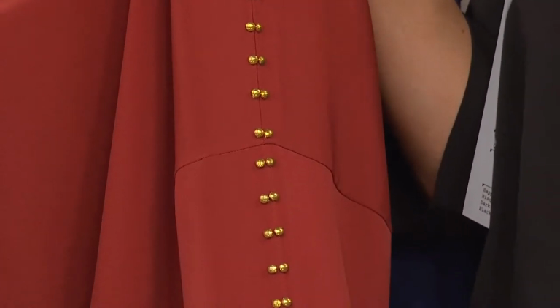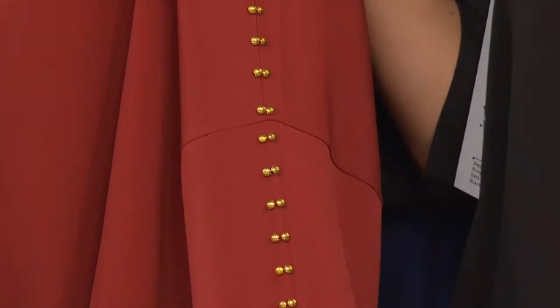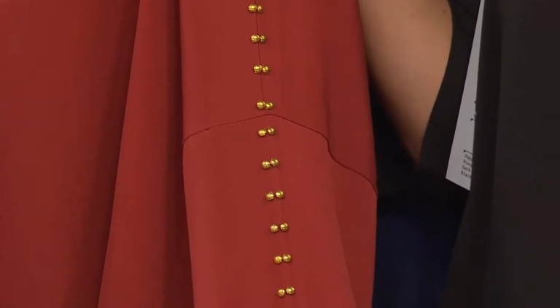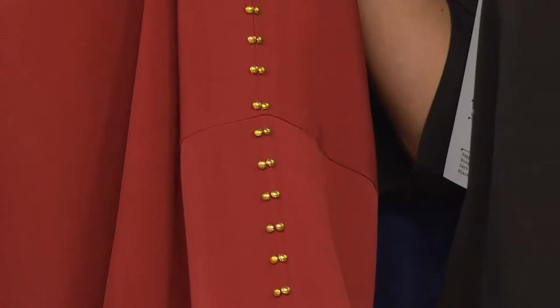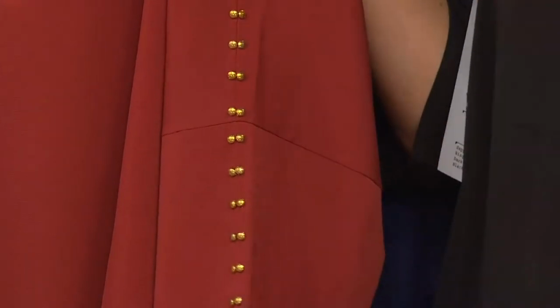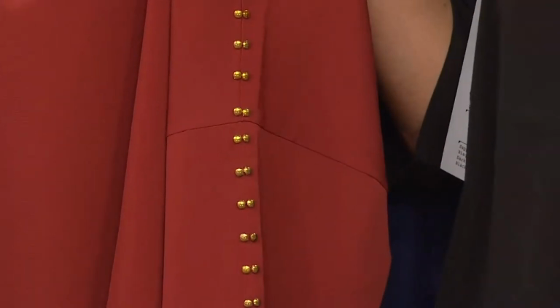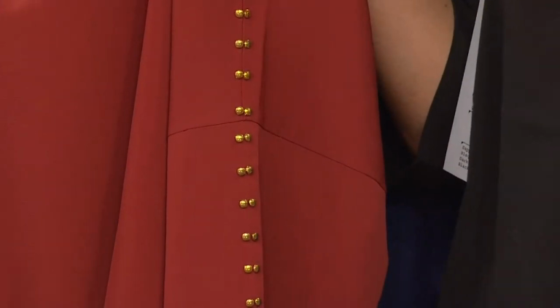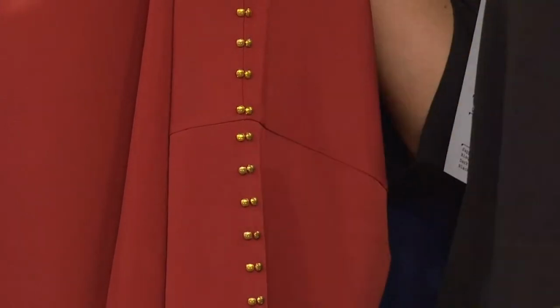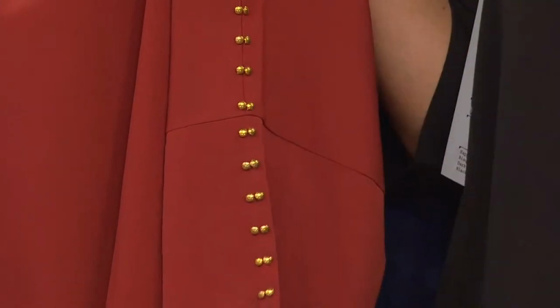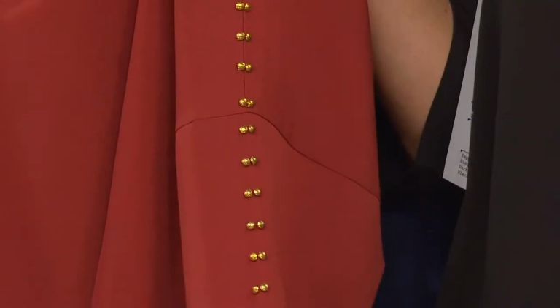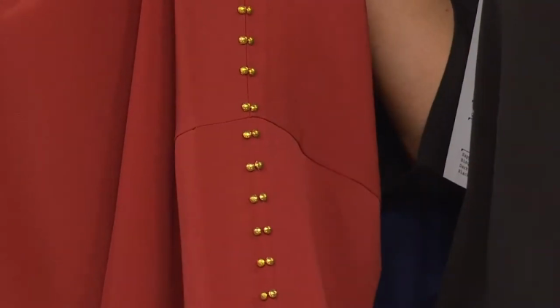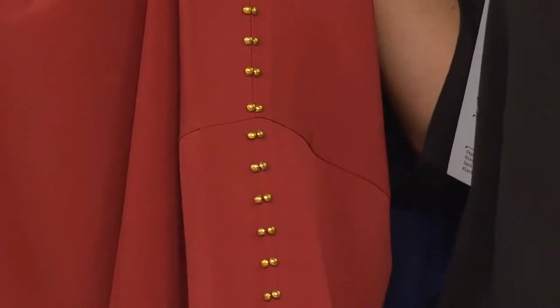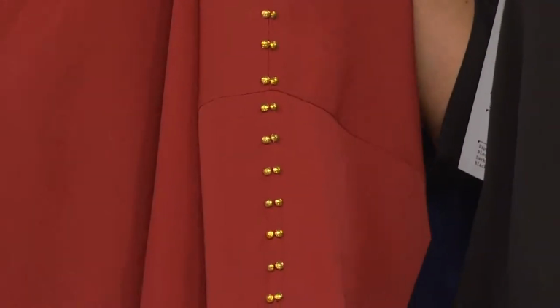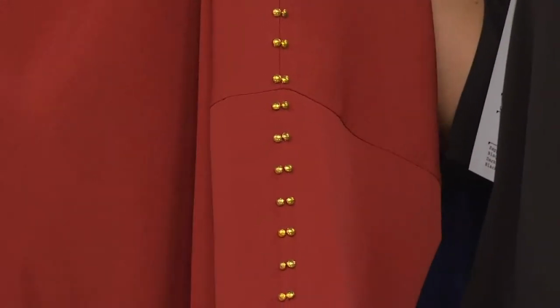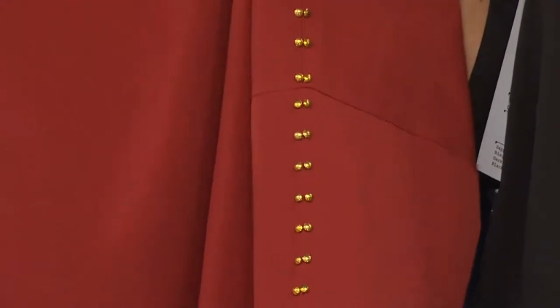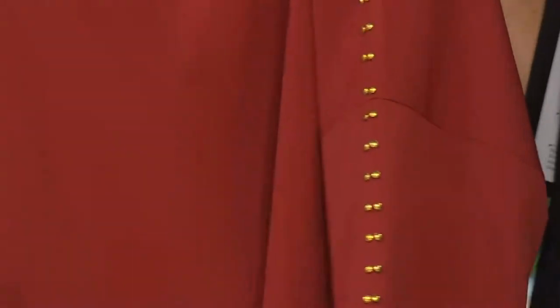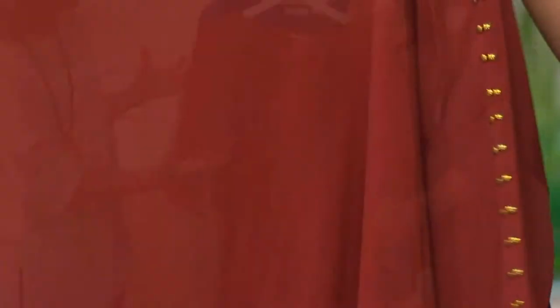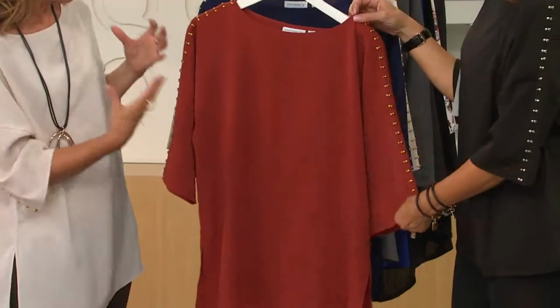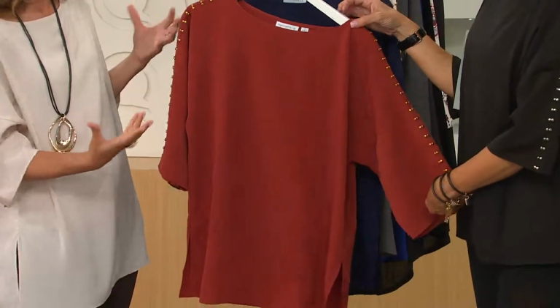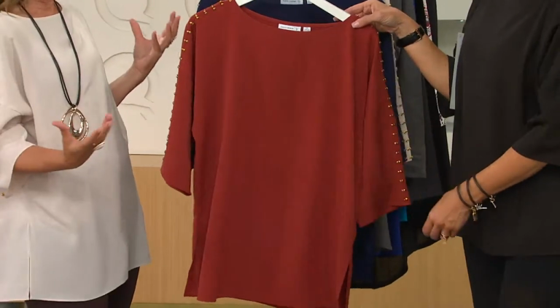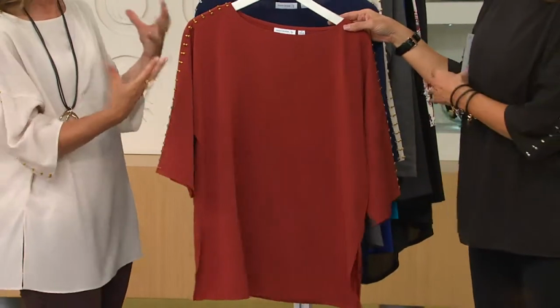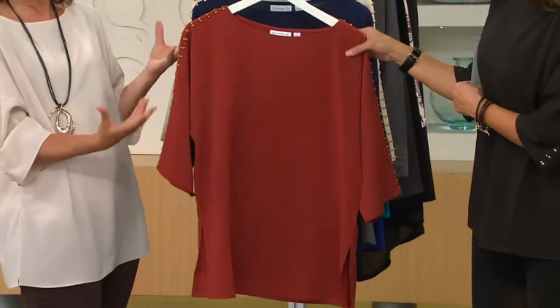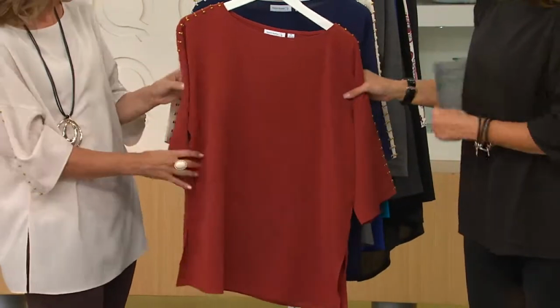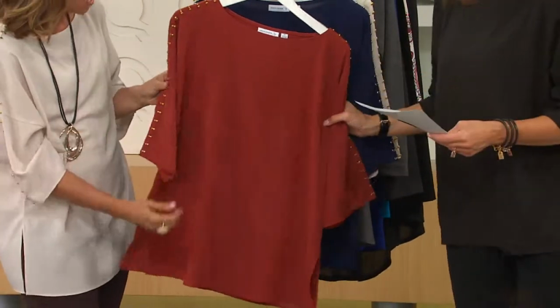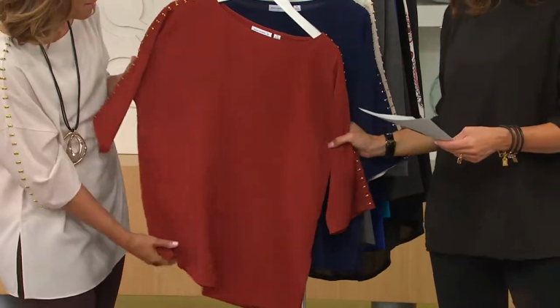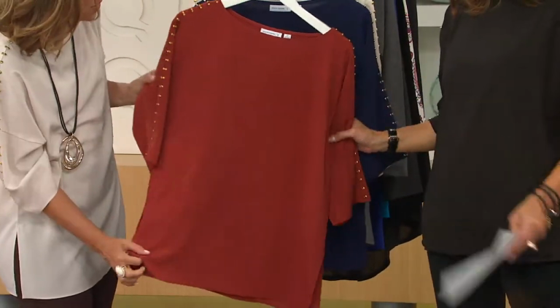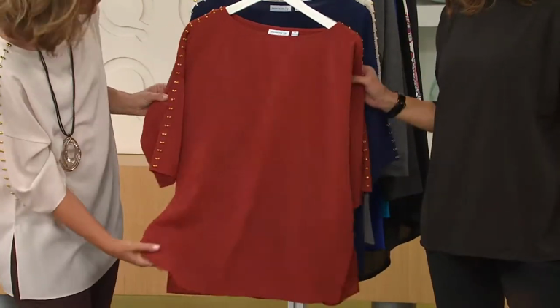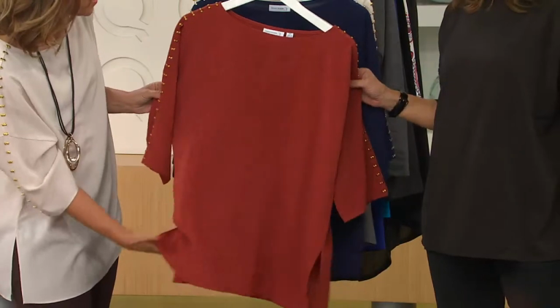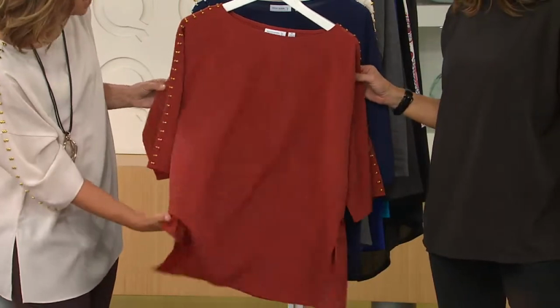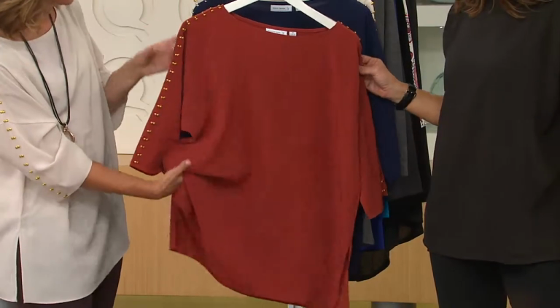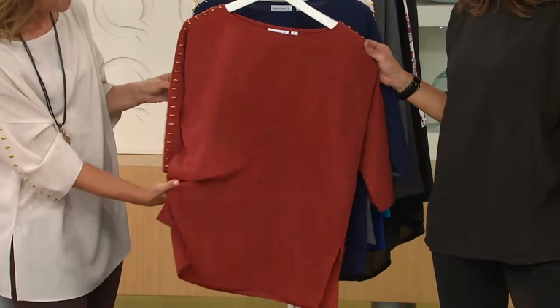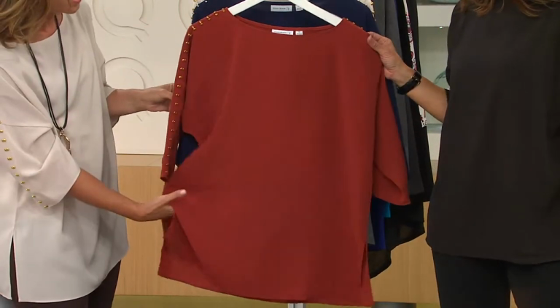We've reinvented the whole collection, bringing you pieces that are very modern and very new. They're very contemporary — pieces you haven't seen before. We're bringing you some new pieces this evening, which I love in PM Style.